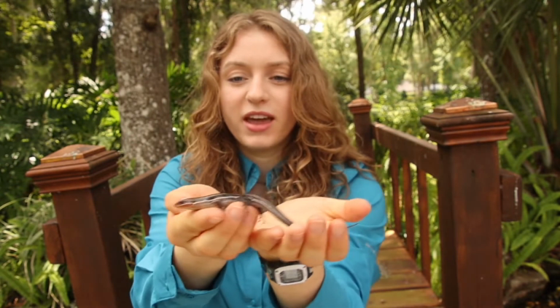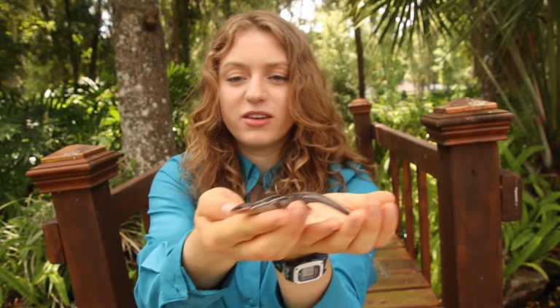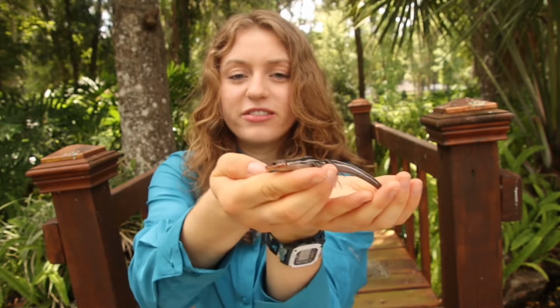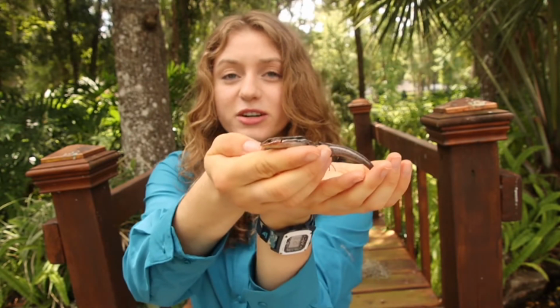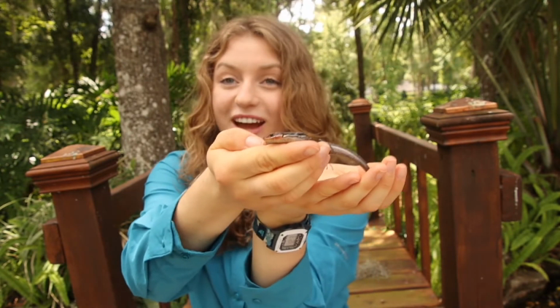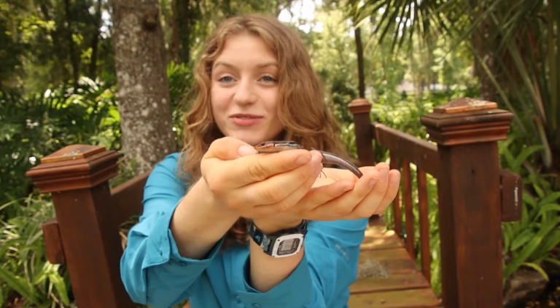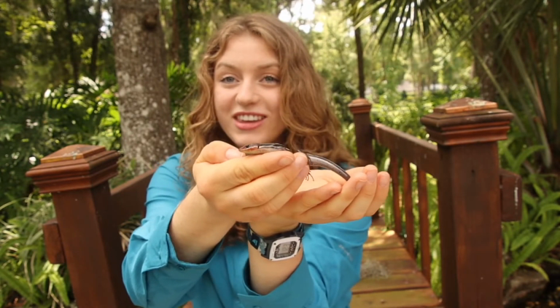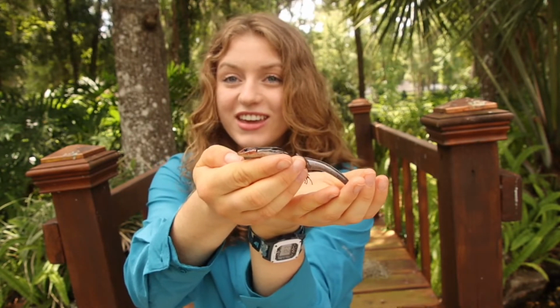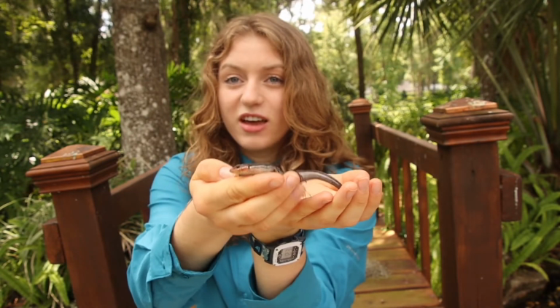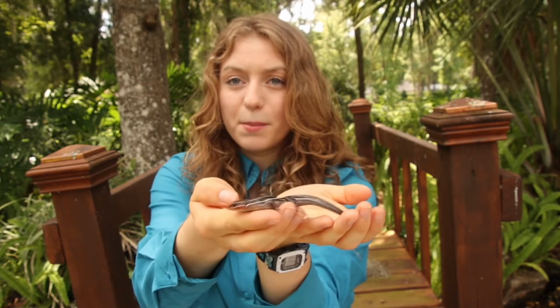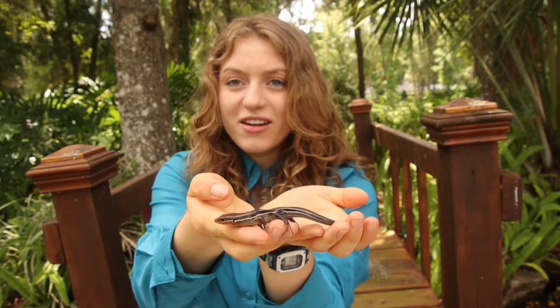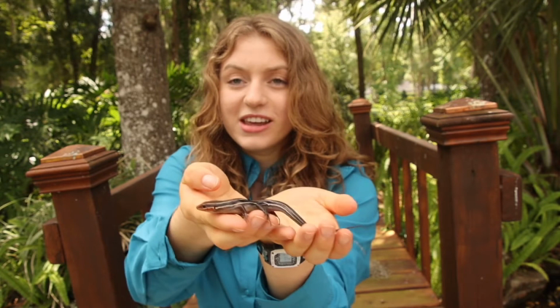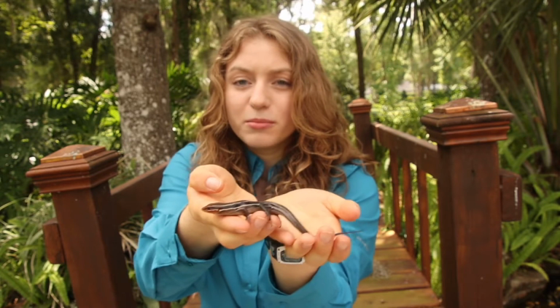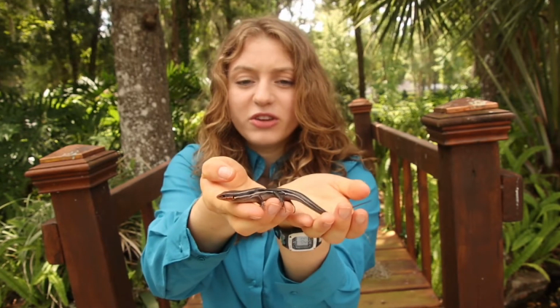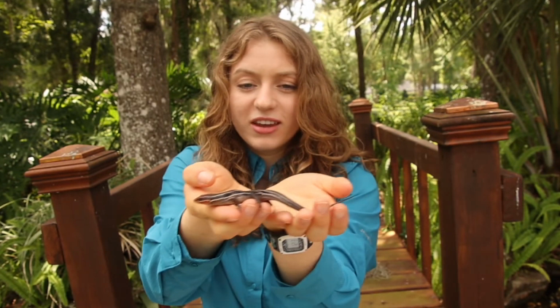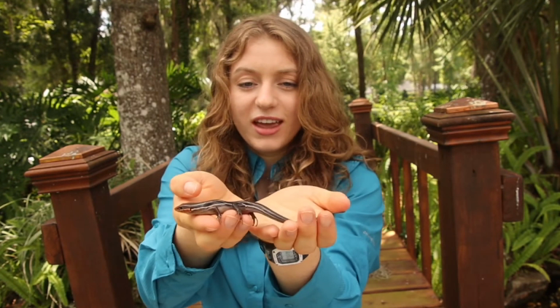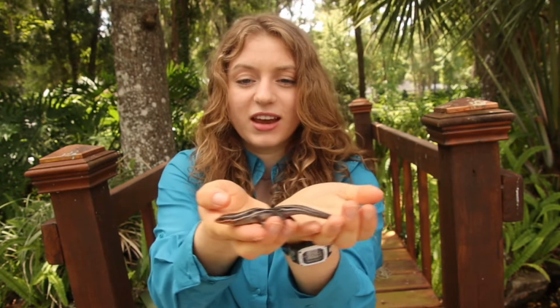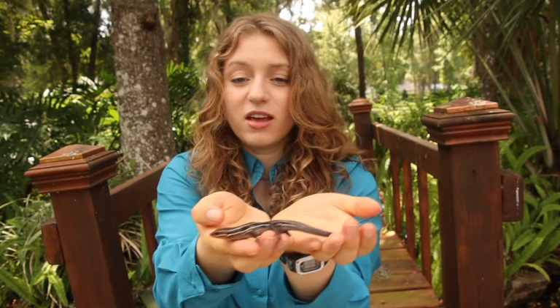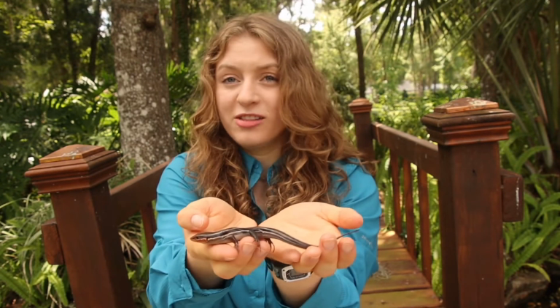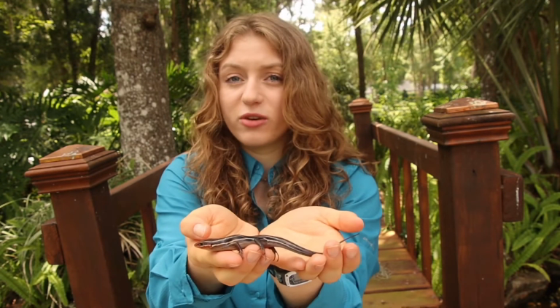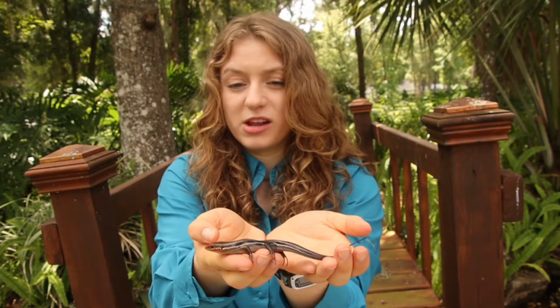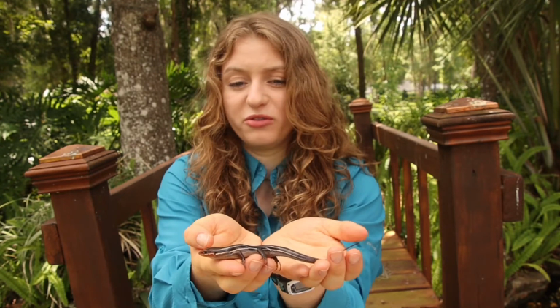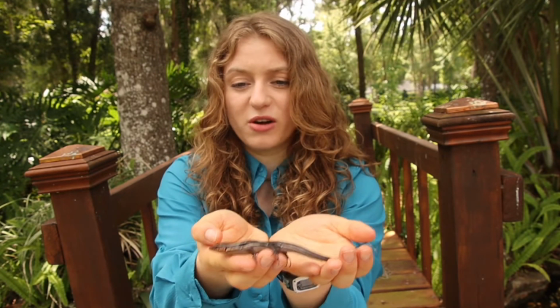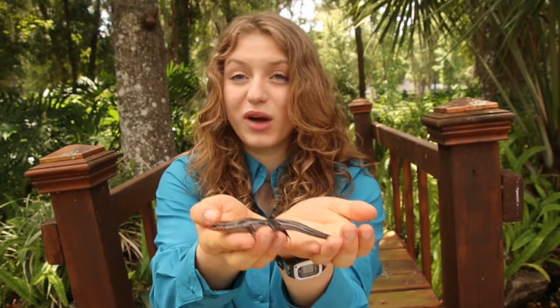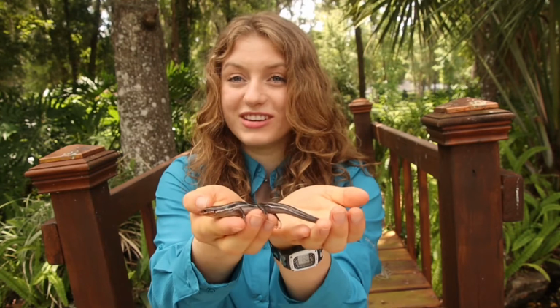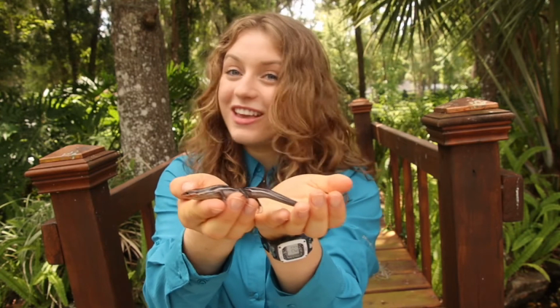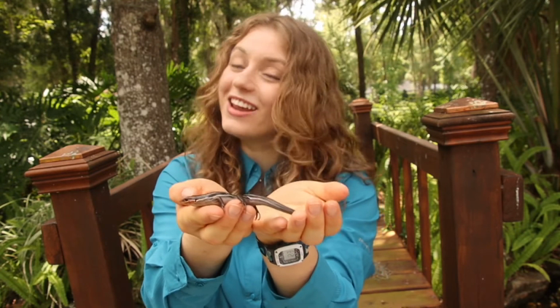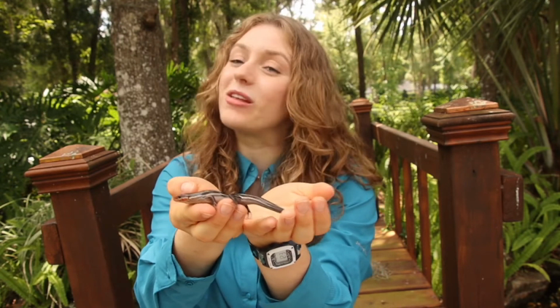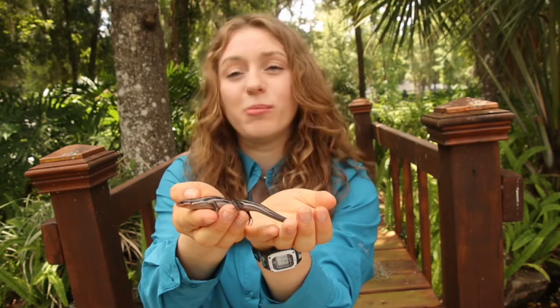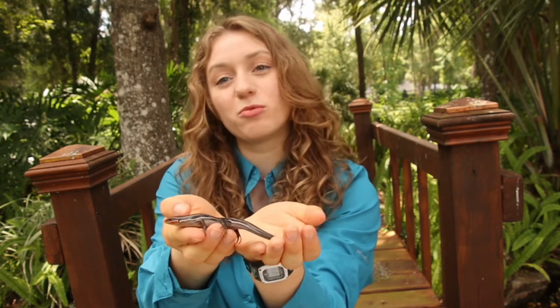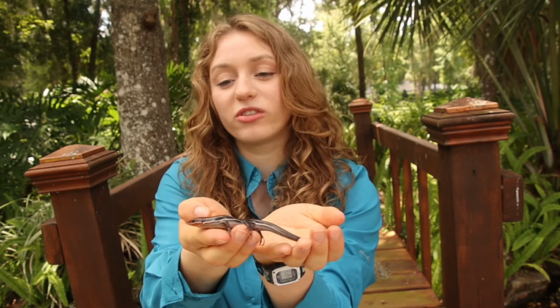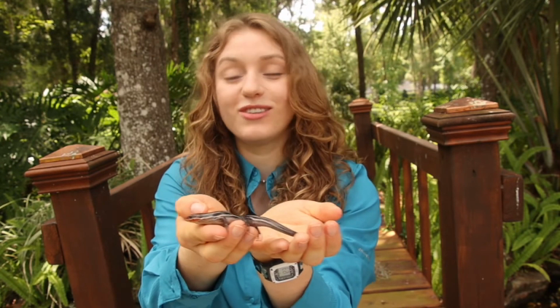His face is a little more reddish because he is a male and an adult, and he is pretty long, so he's pretty close to full grown as well, which is pretty exciting because that means he'll be mating and we'll have more skinks soon.